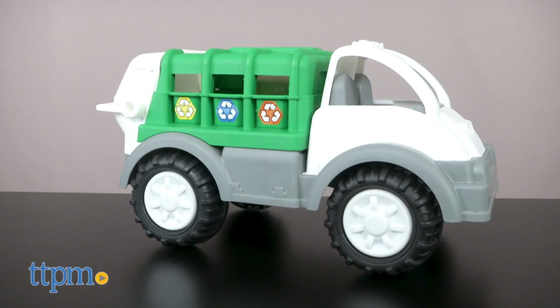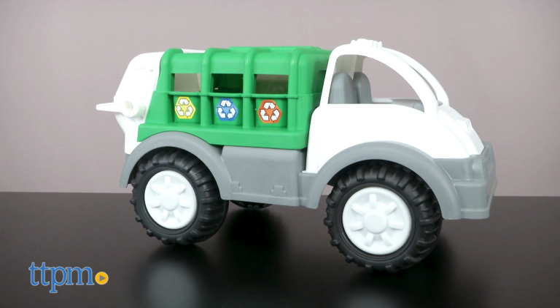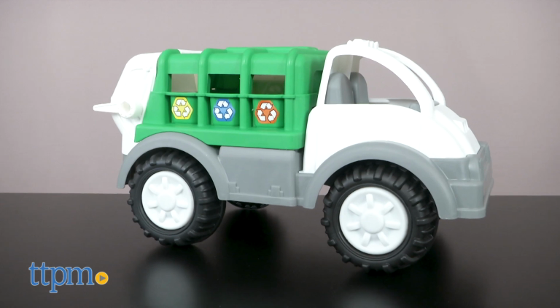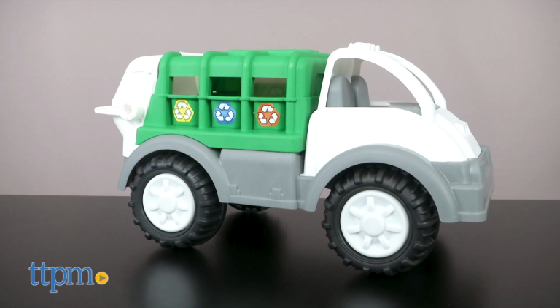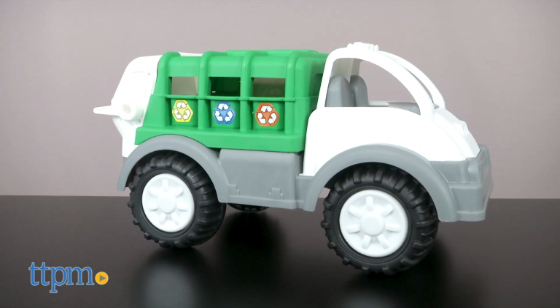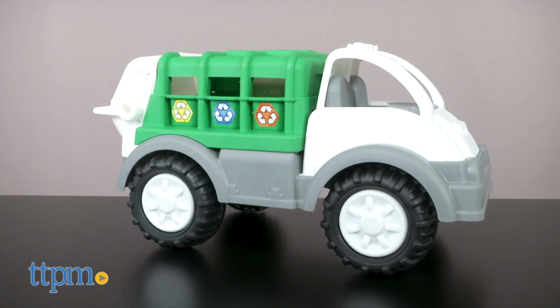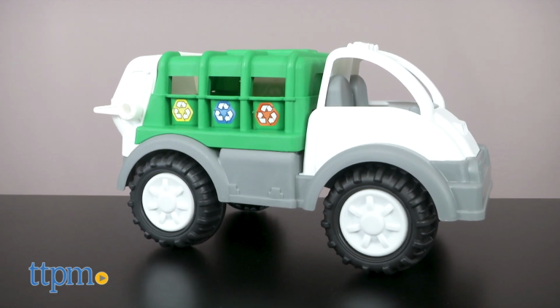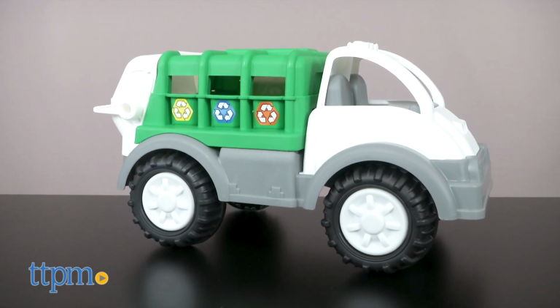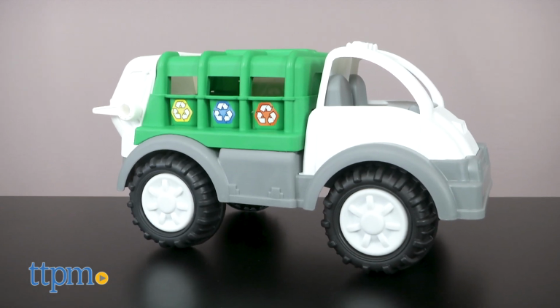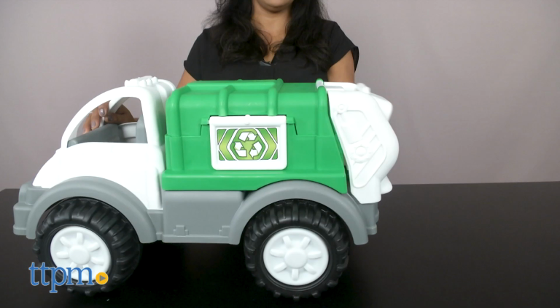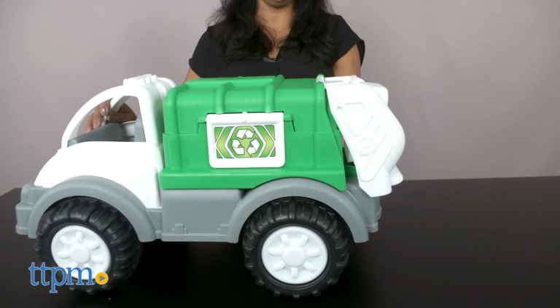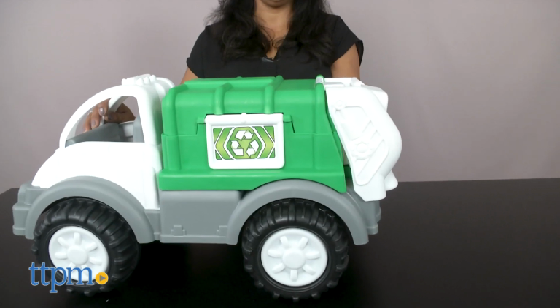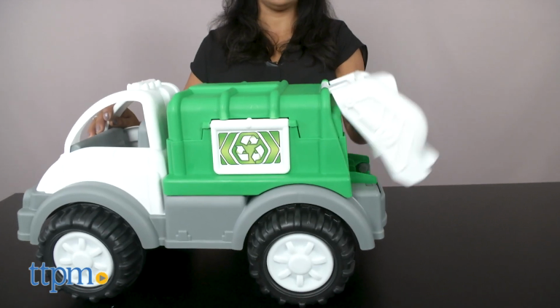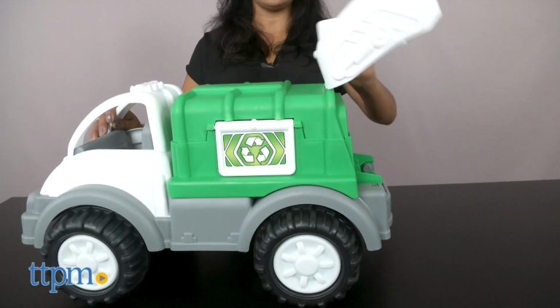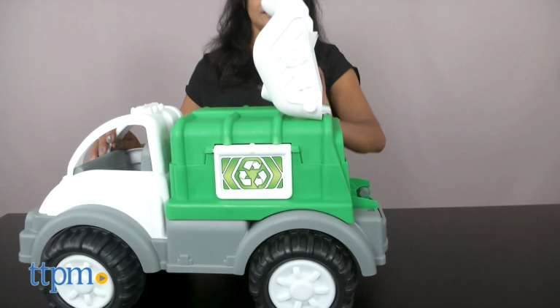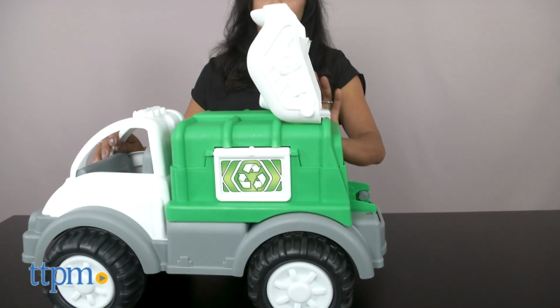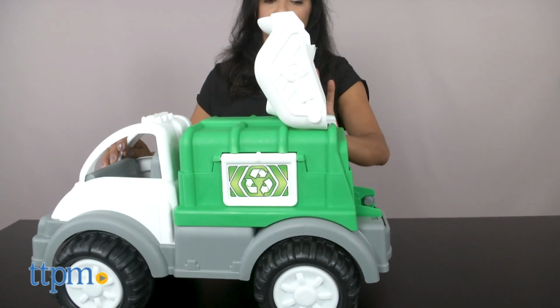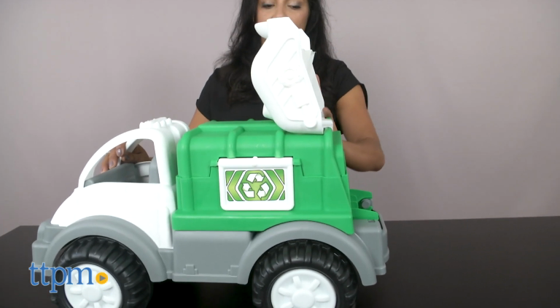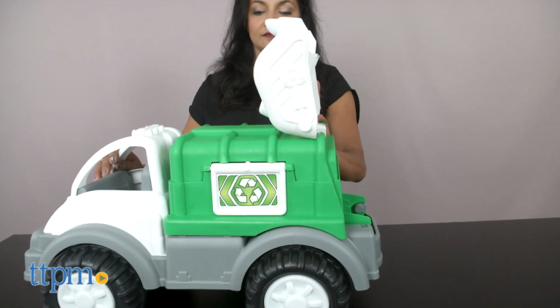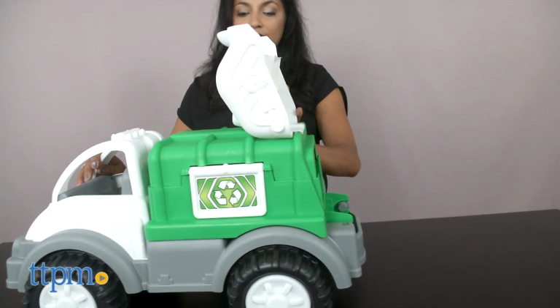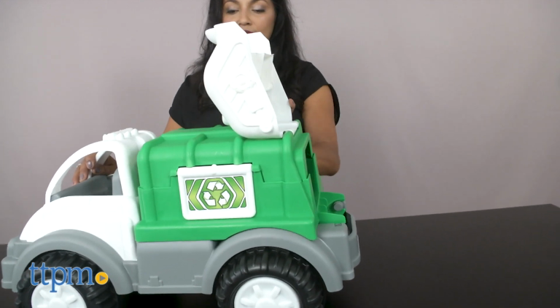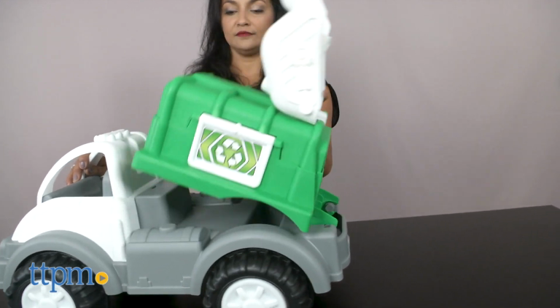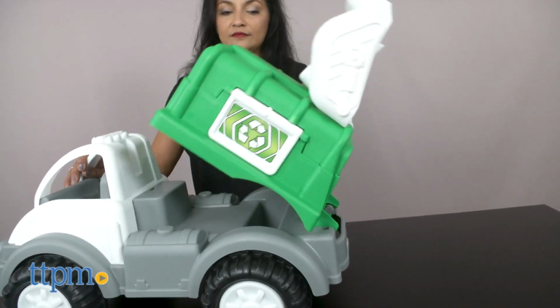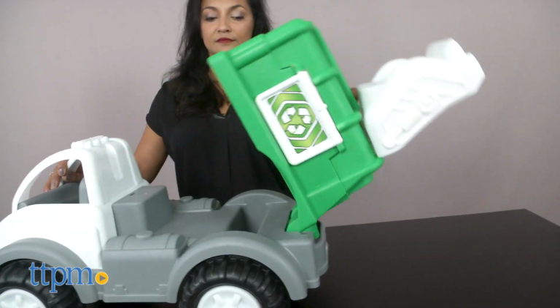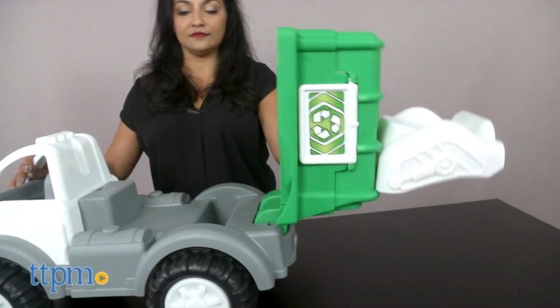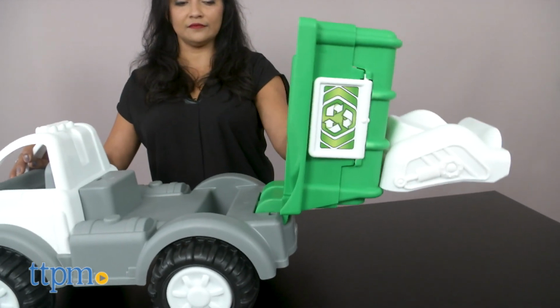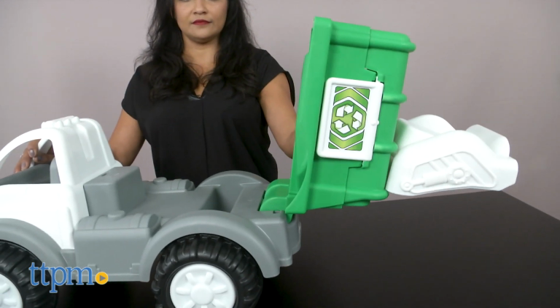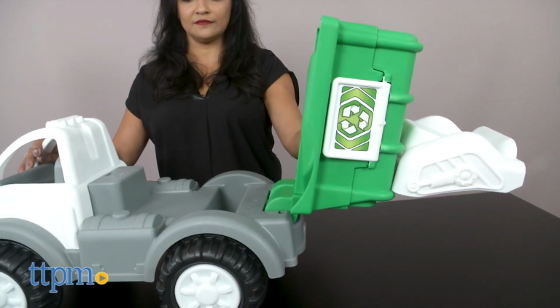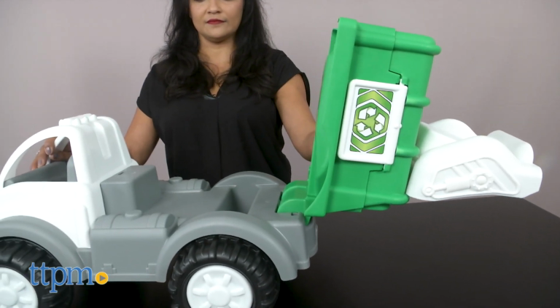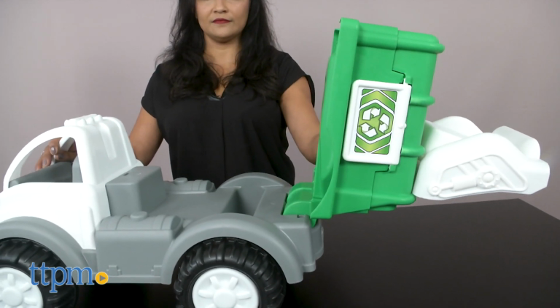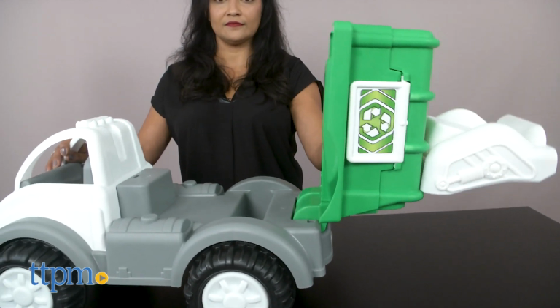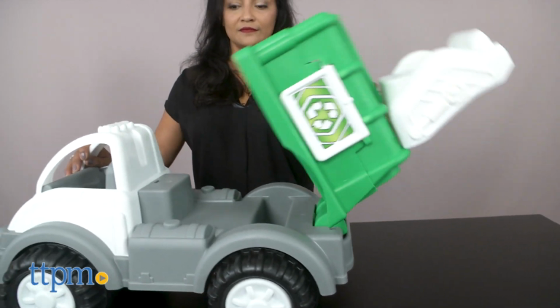This is a large green and white plastic push toy with a very eco-friendly theme. This recycling truck has a large truck bed that tilts to dump things out.